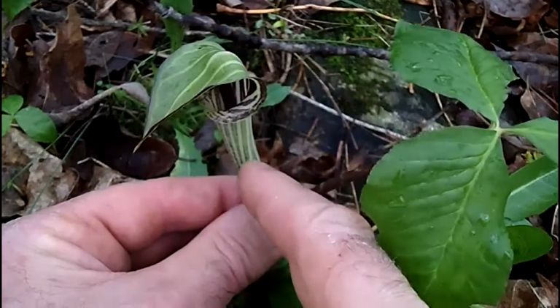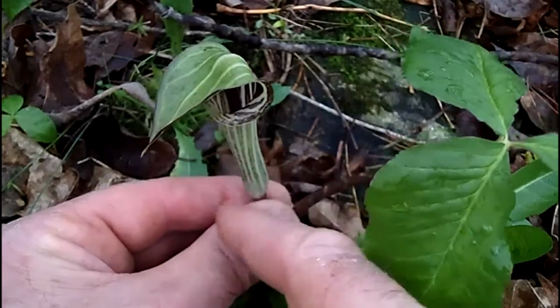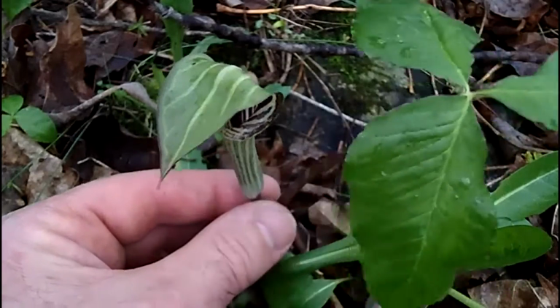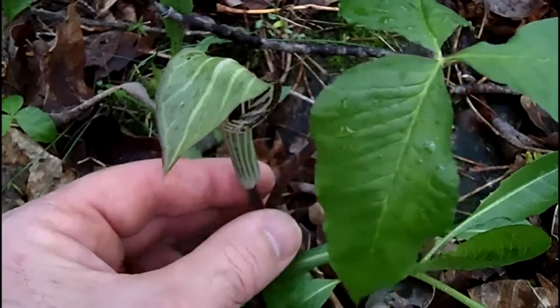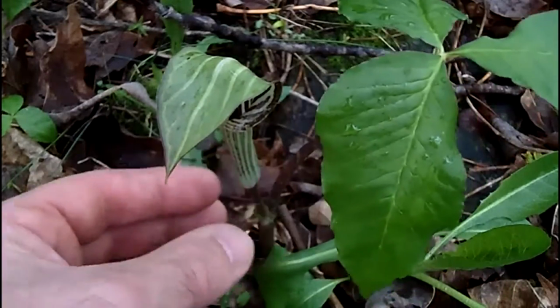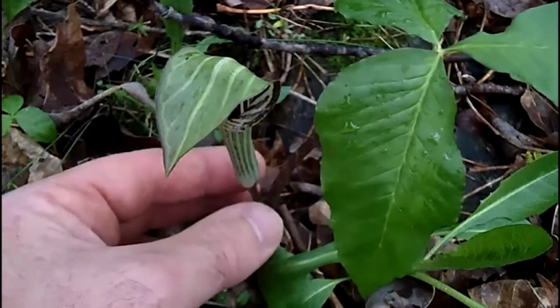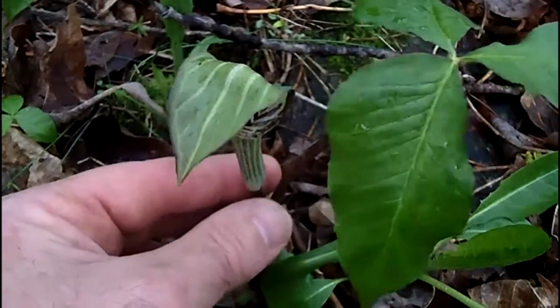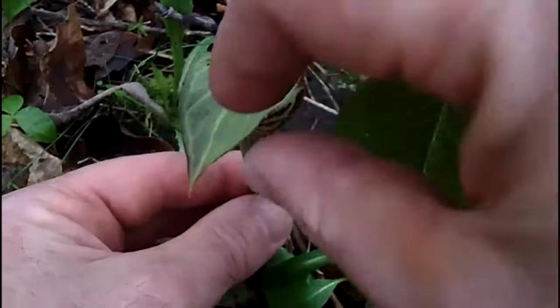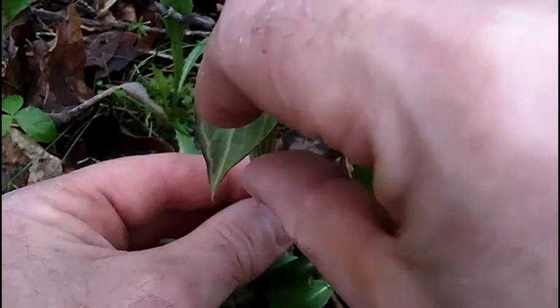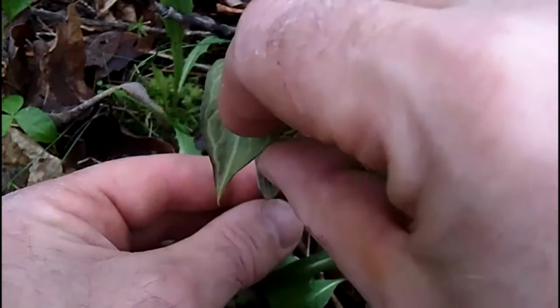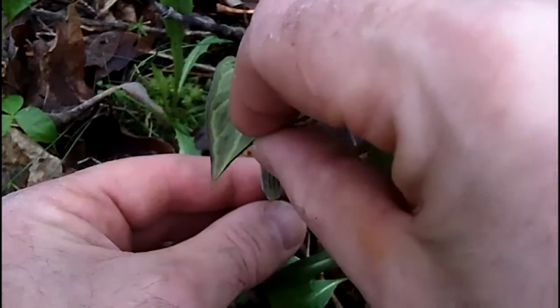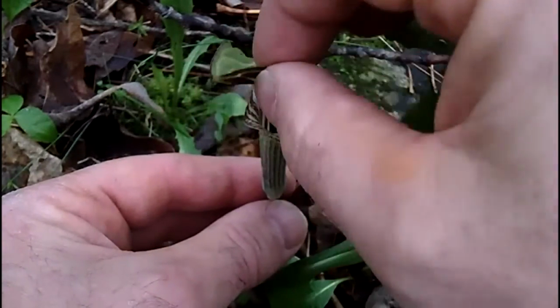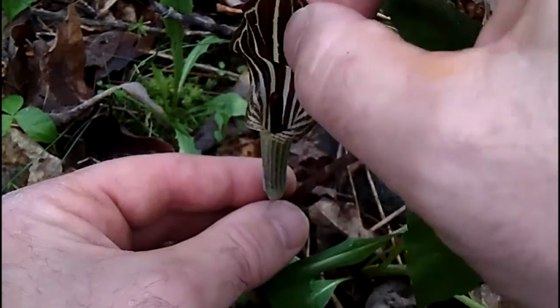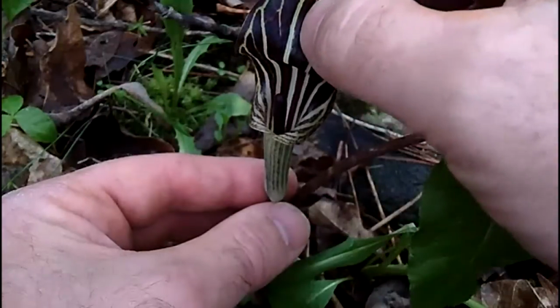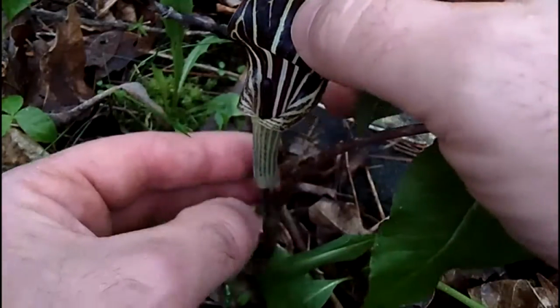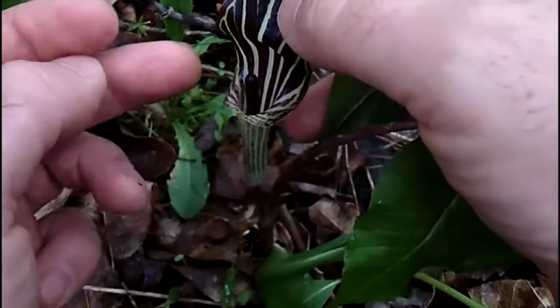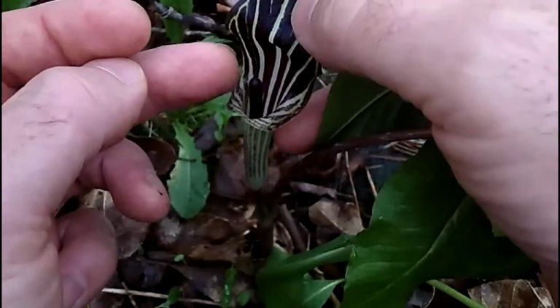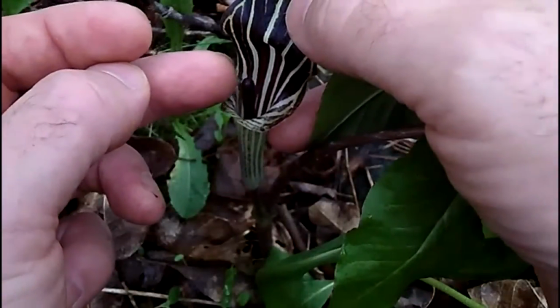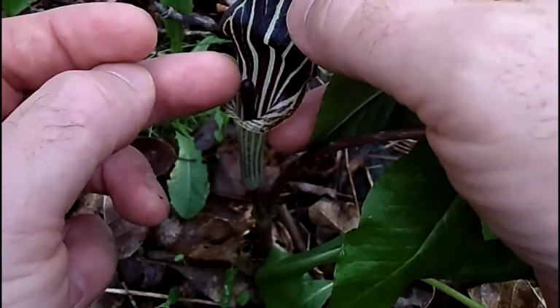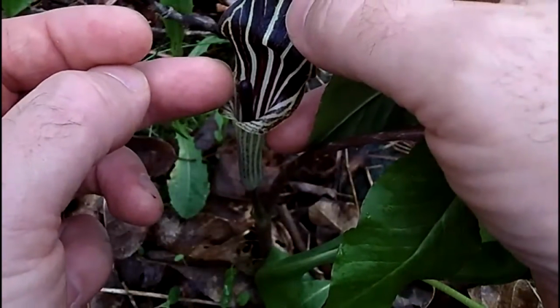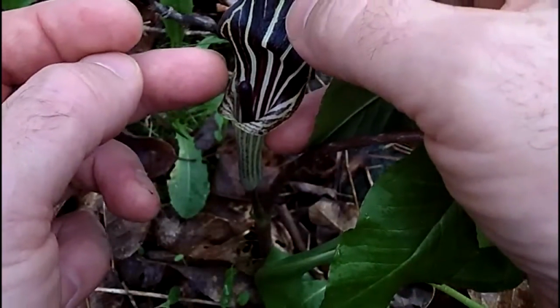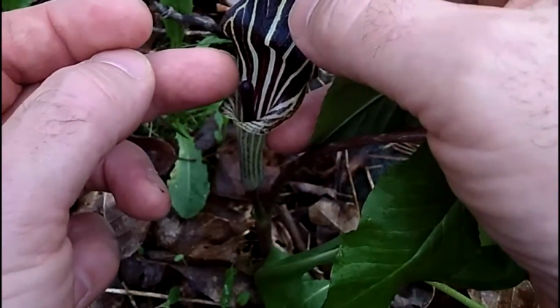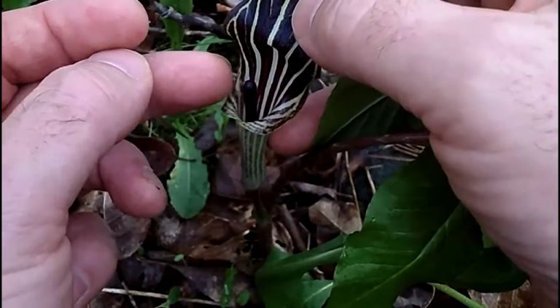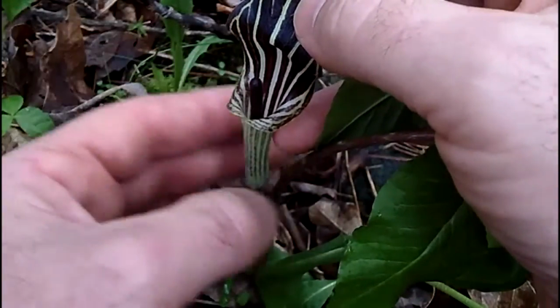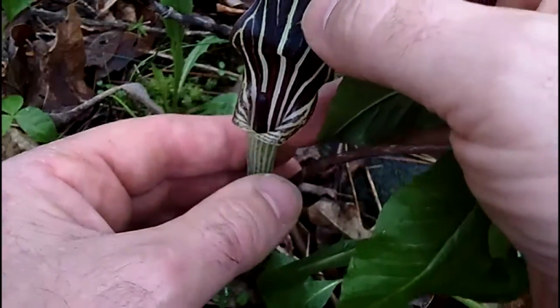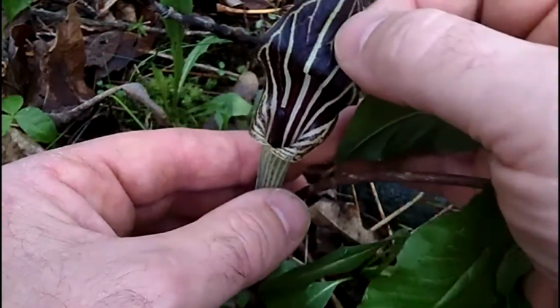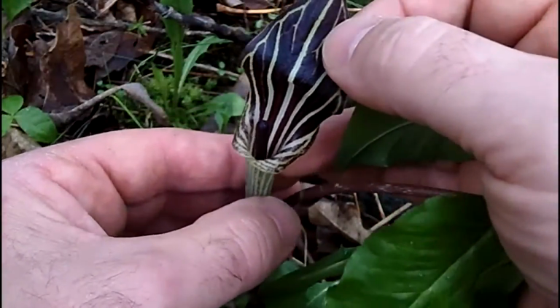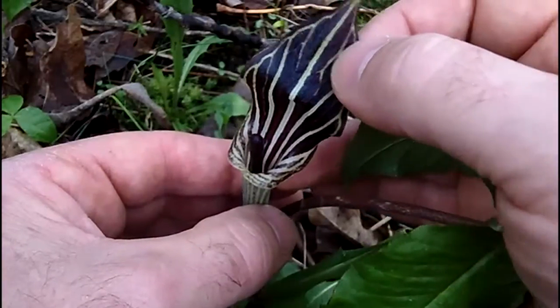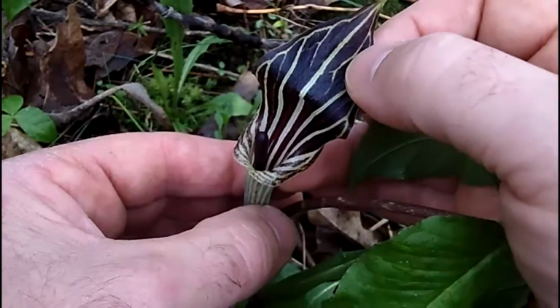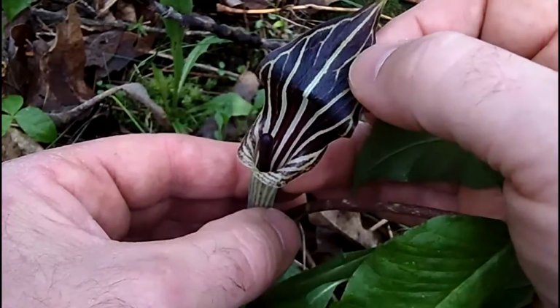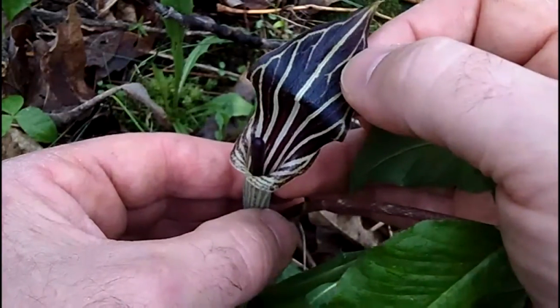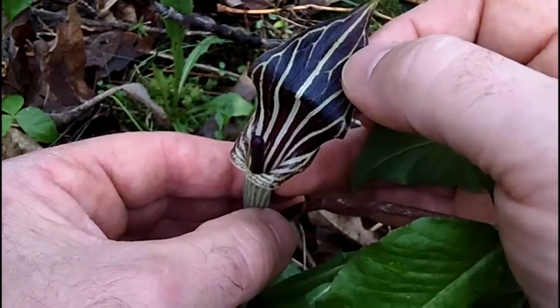Inside that spathe is Jack. If we lift the hood up, this club-like form right here is Jack — that's called the spadix. It's very pretty if you lift the hood up.